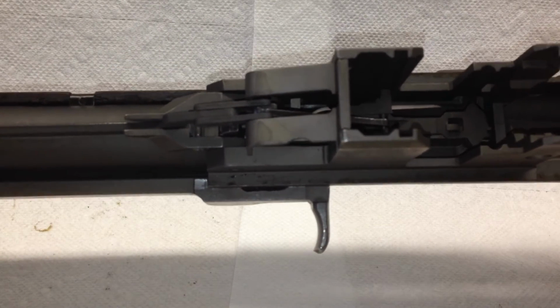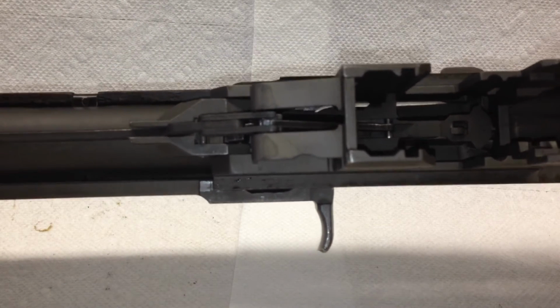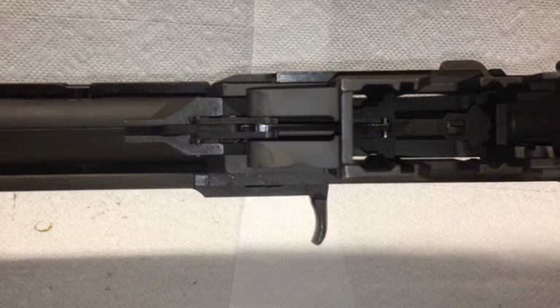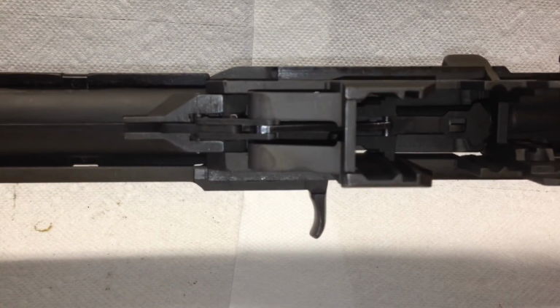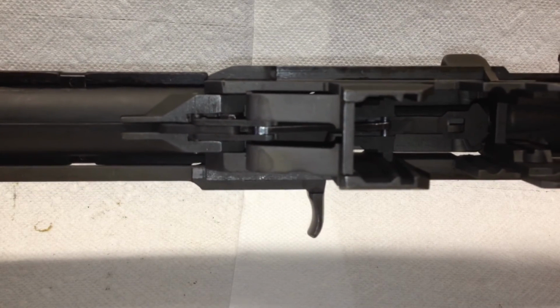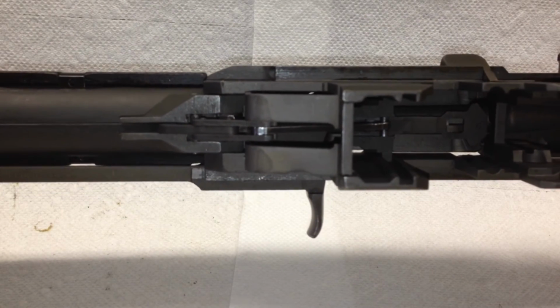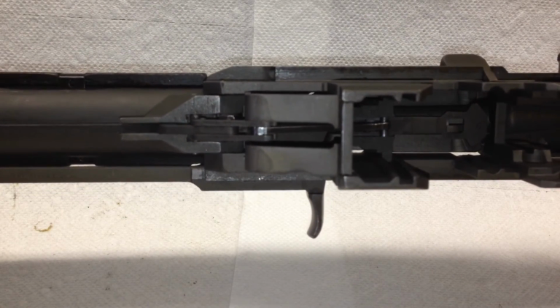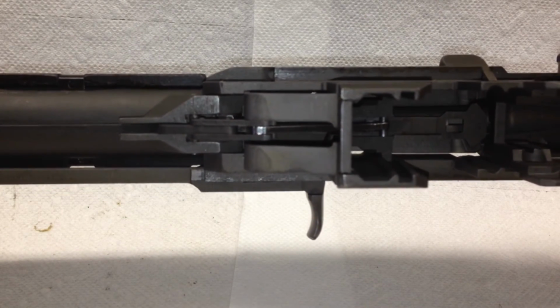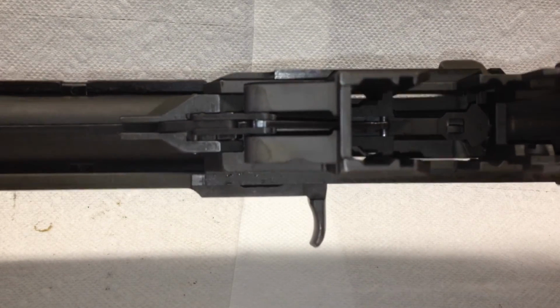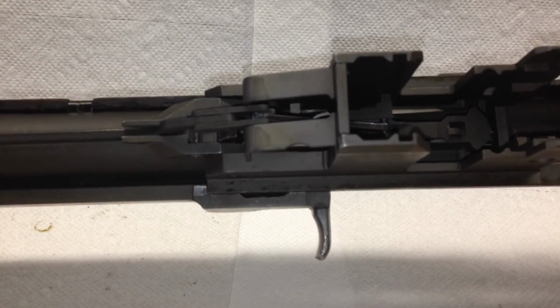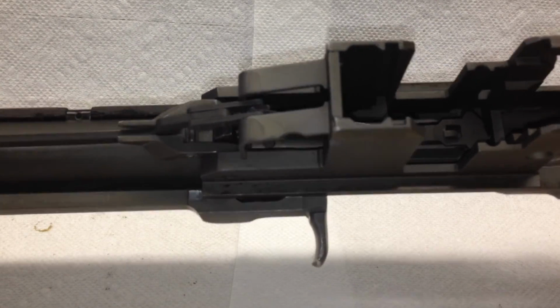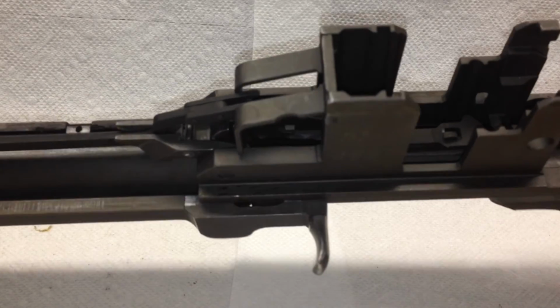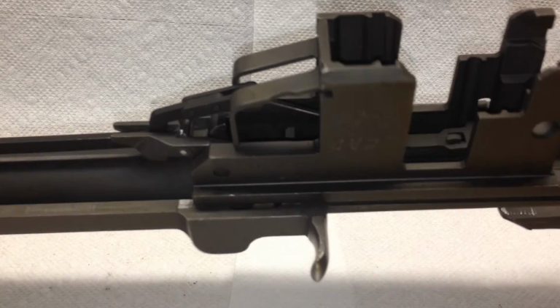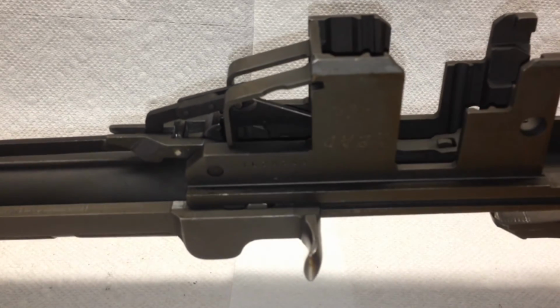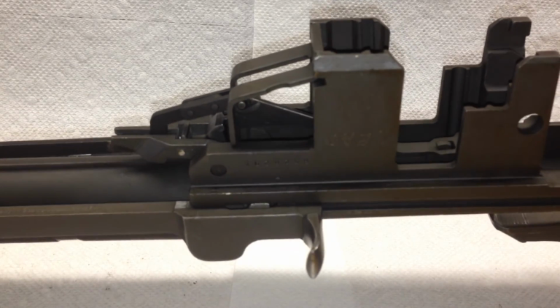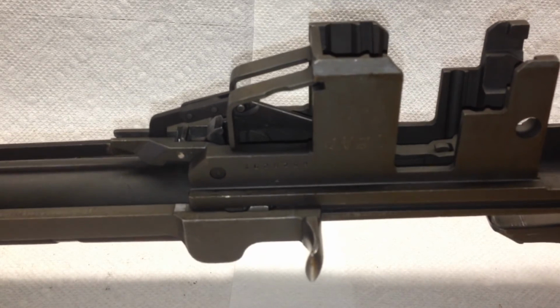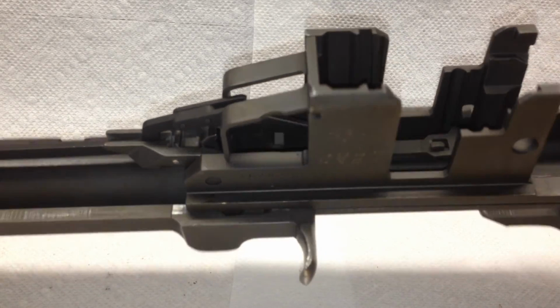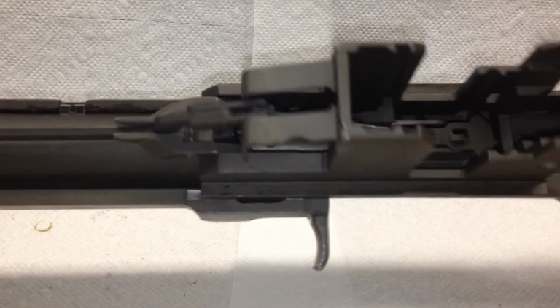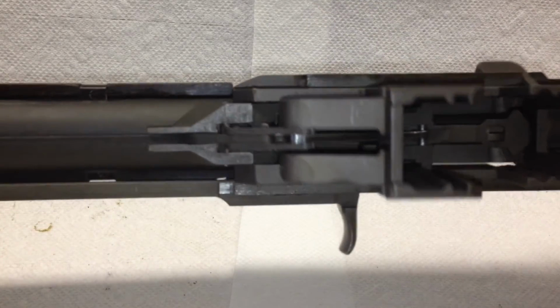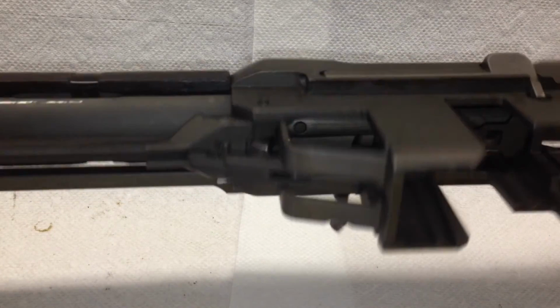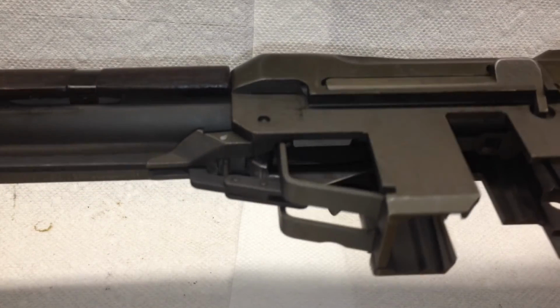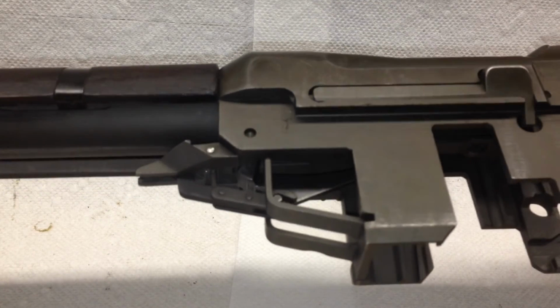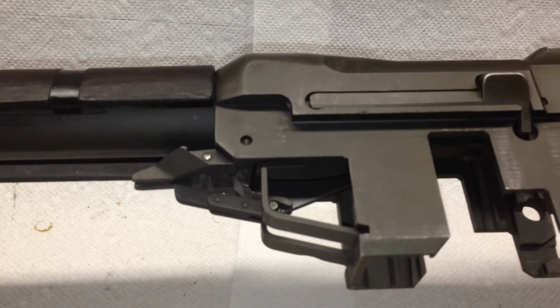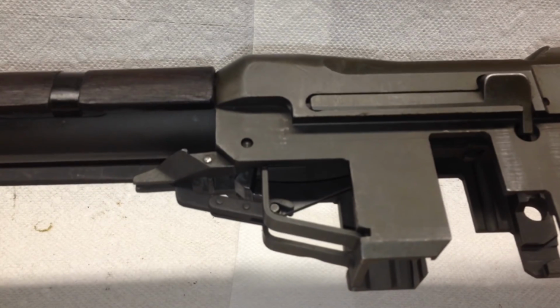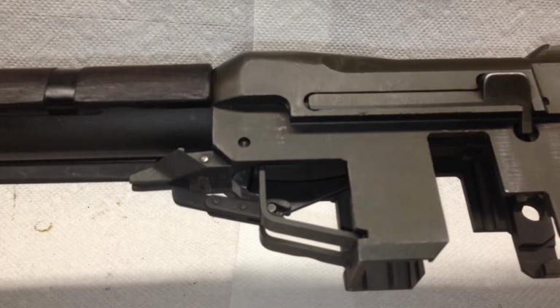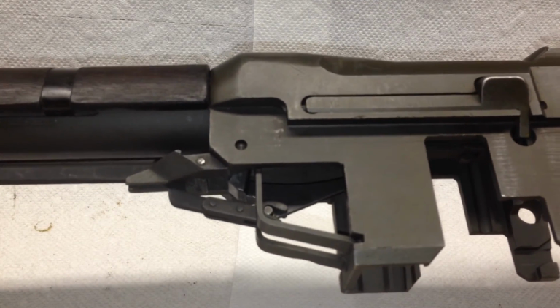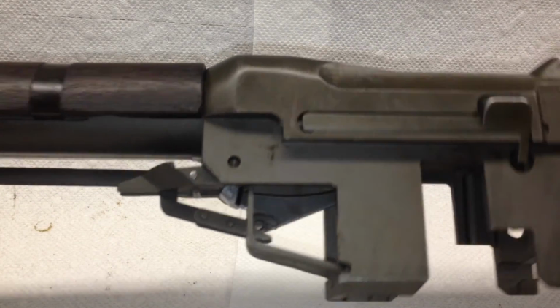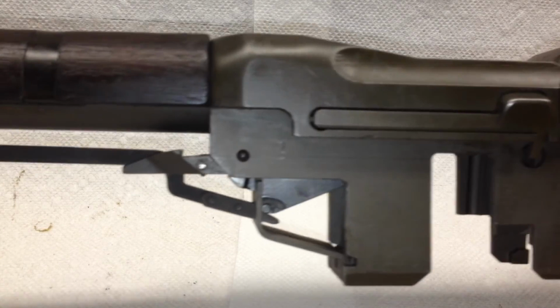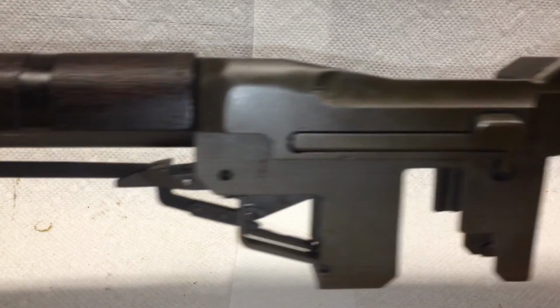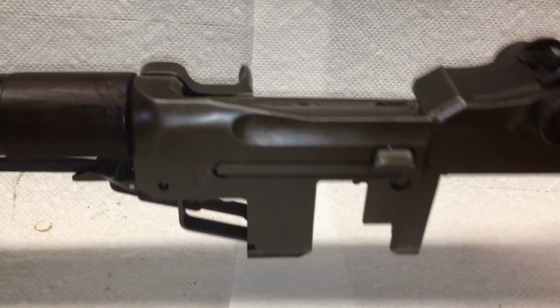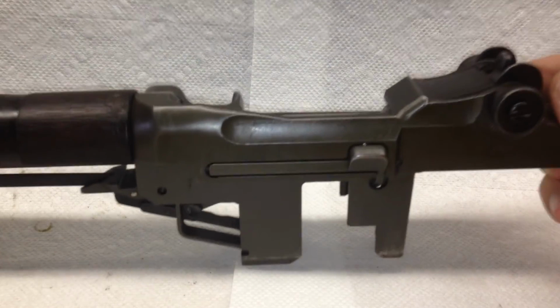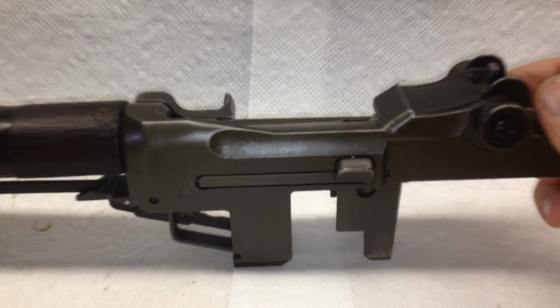That's how you take out the innards of your operating mechanism from your M1 Garand and put it back in. Thank you.